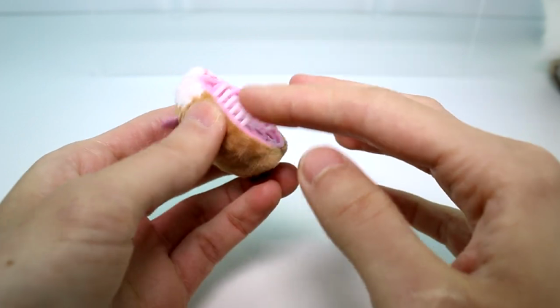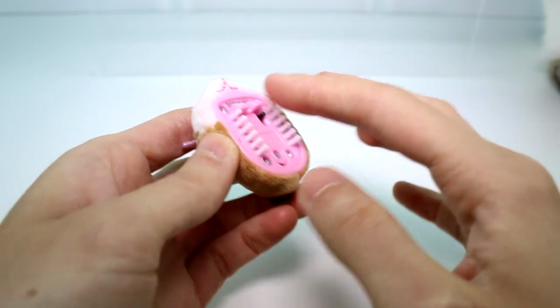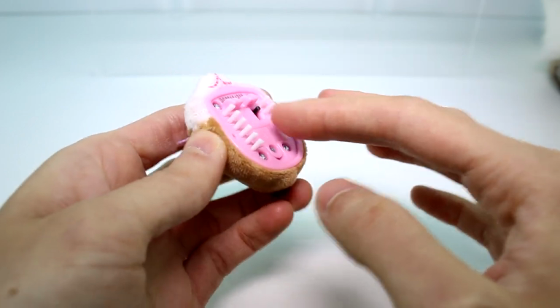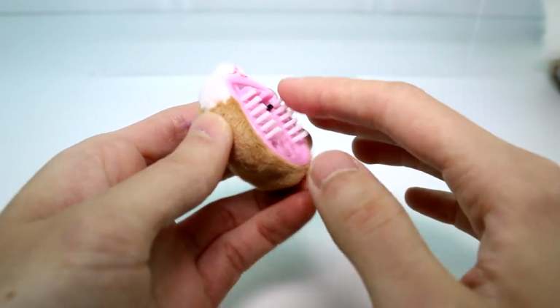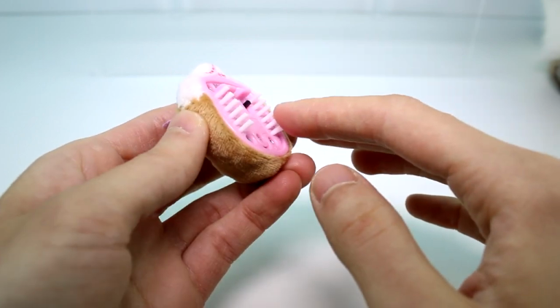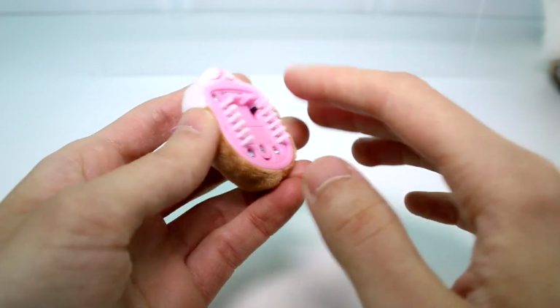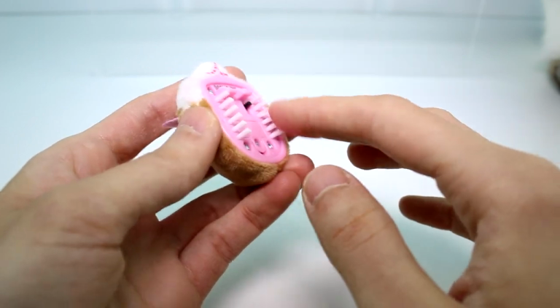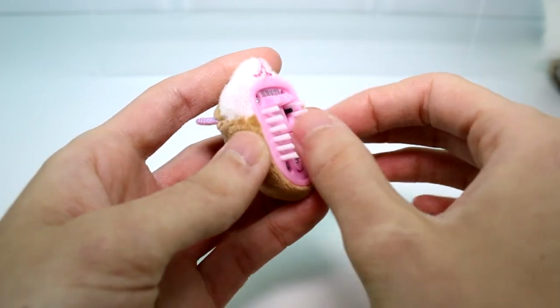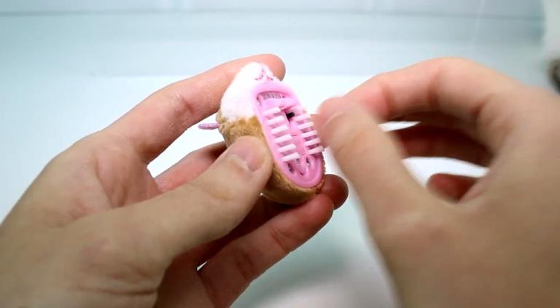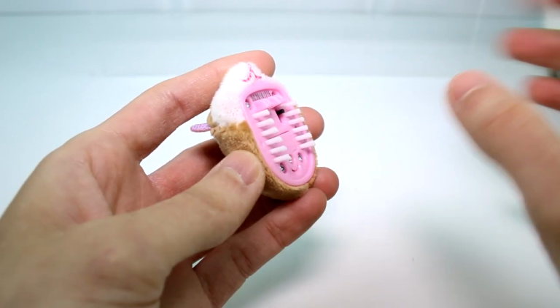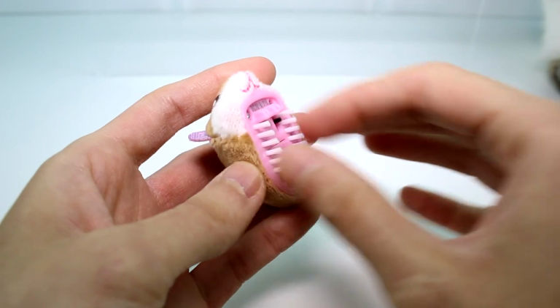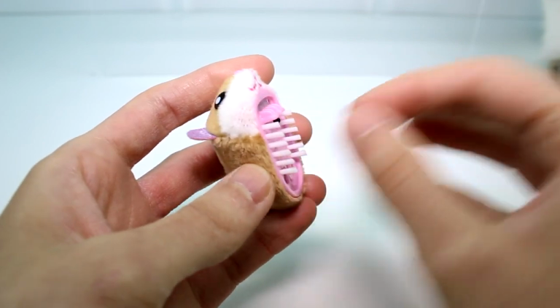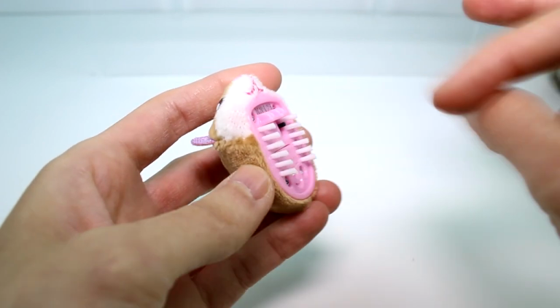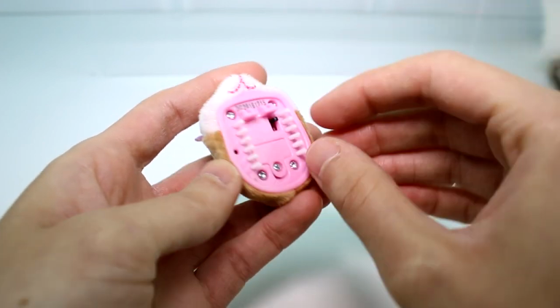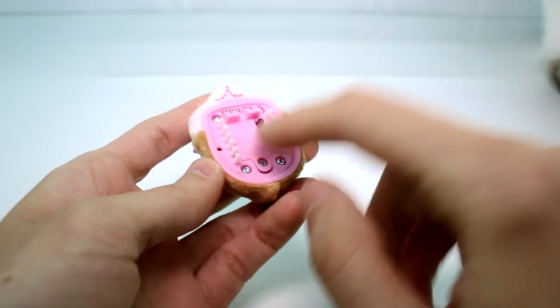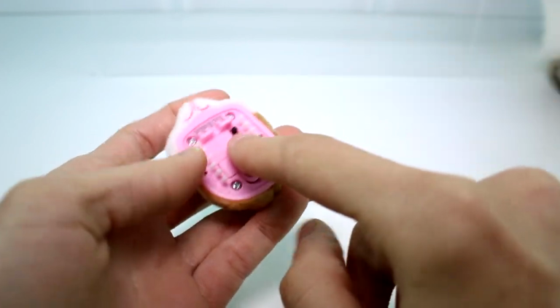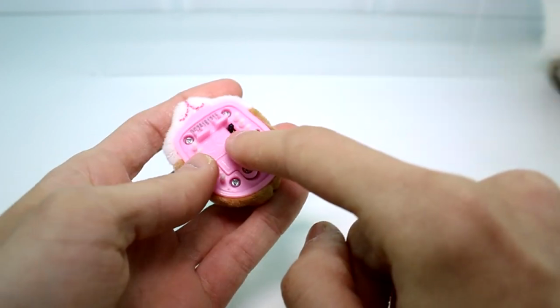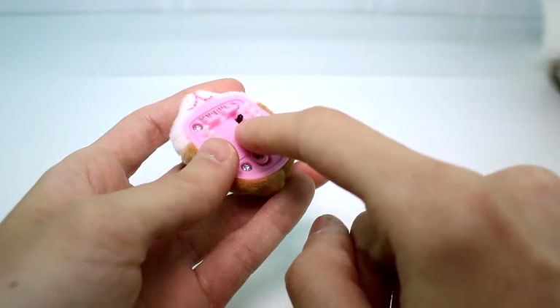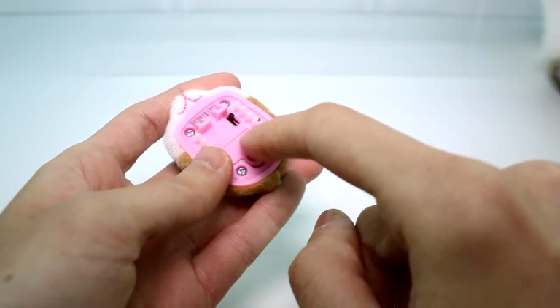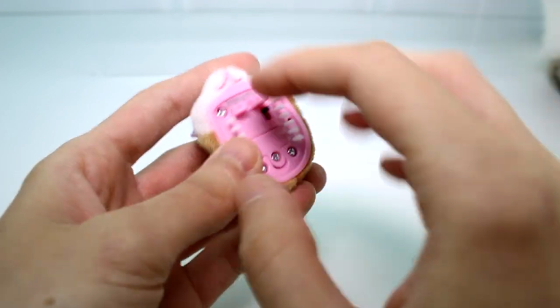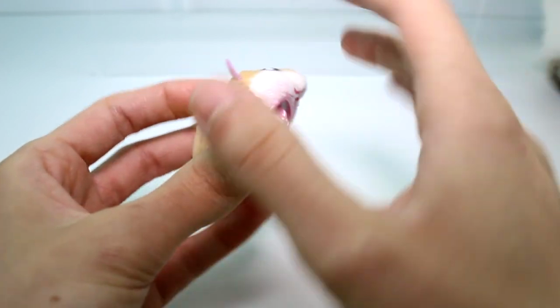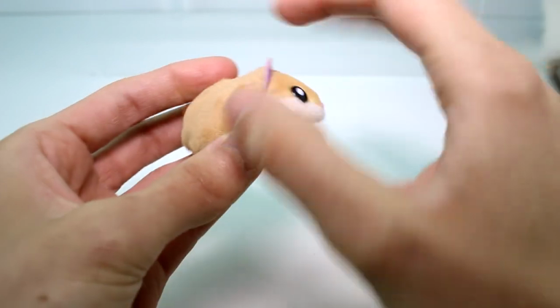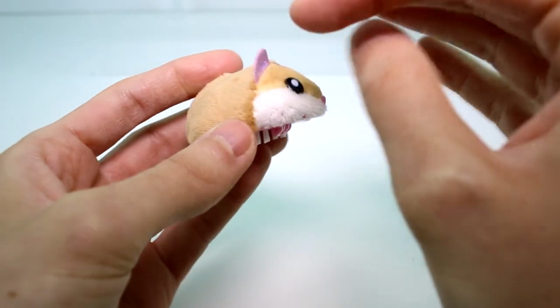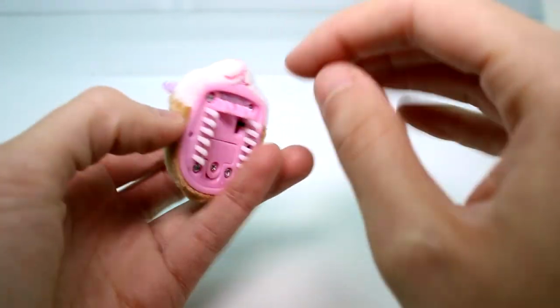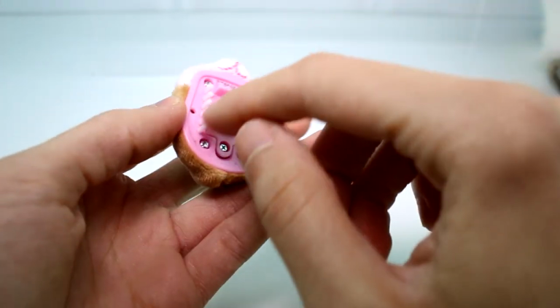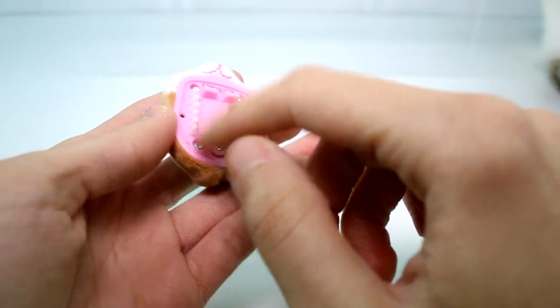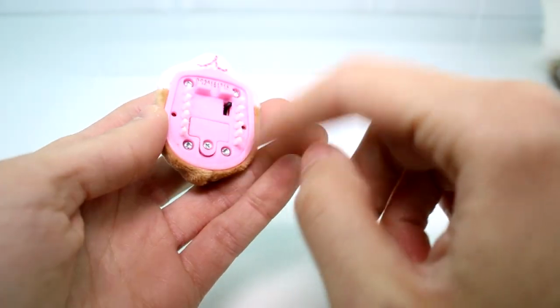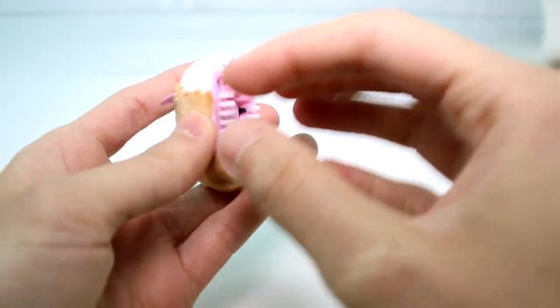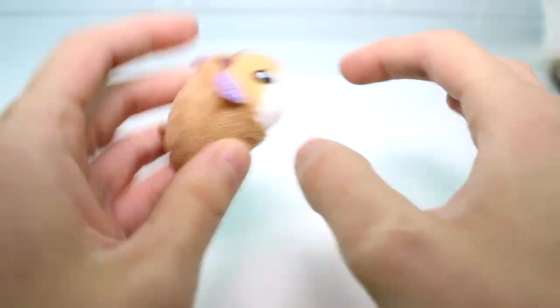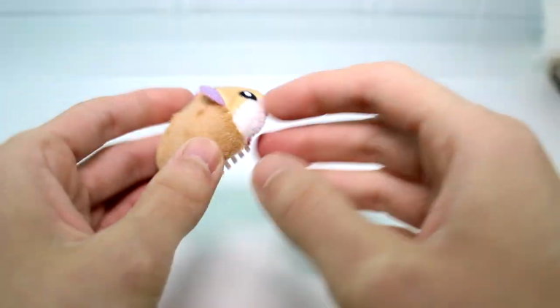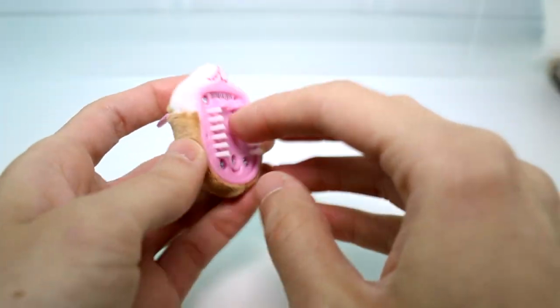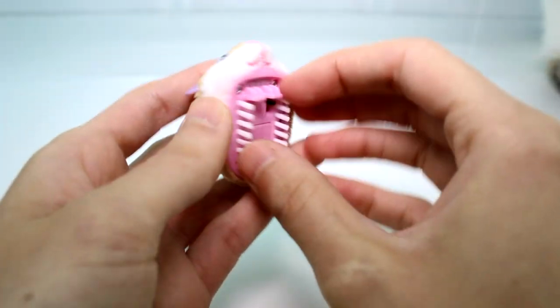They have bristles on the bottom — that's how they move around. You have to keep them clean, so if they get clogged up with hair you can just move it out. This is the on and off switch right here. The way it works is they vibrate, and that's what makes the bristles make them move. It's really interesting.